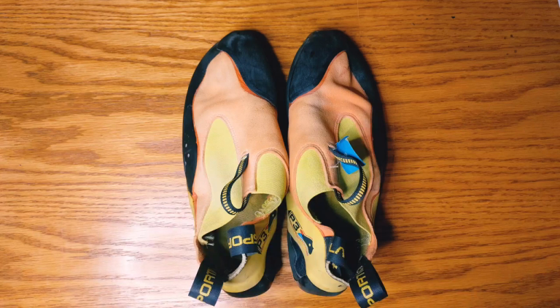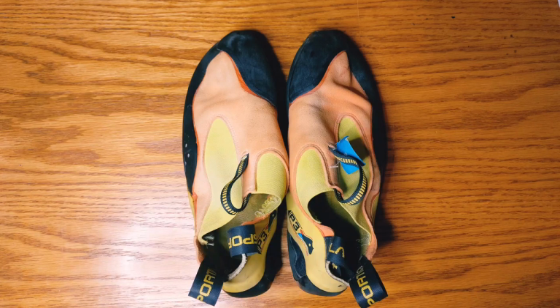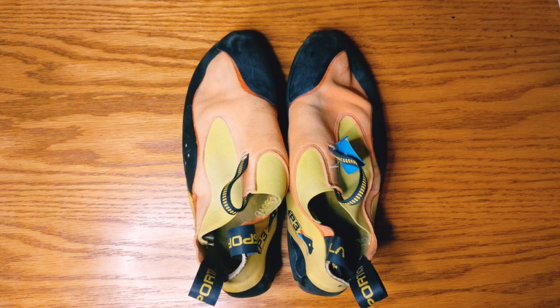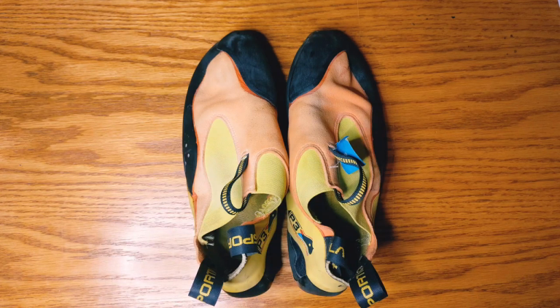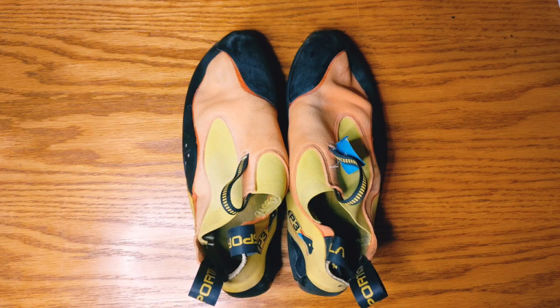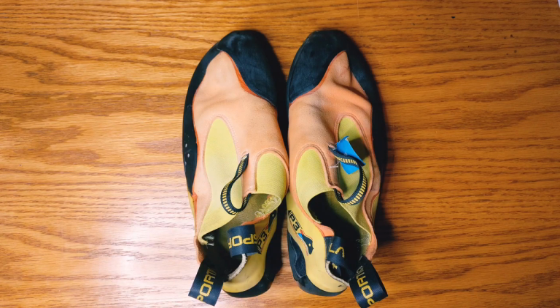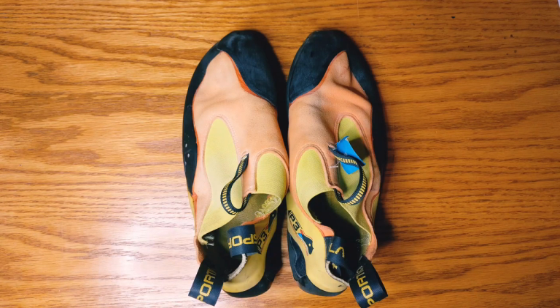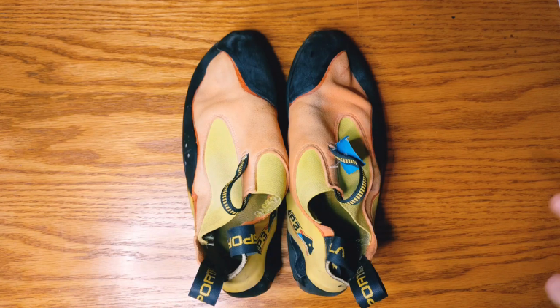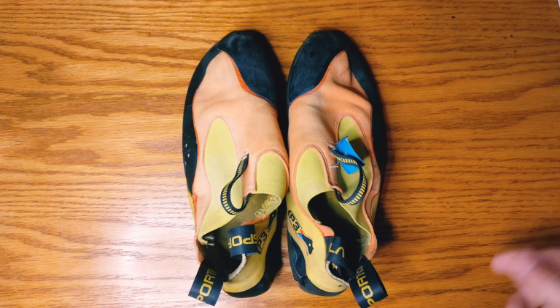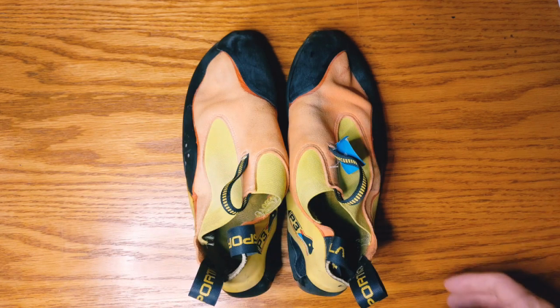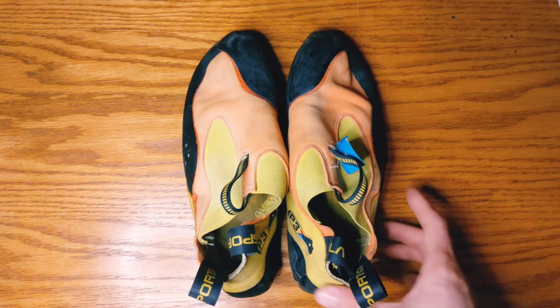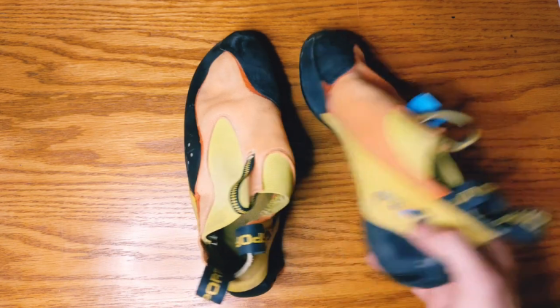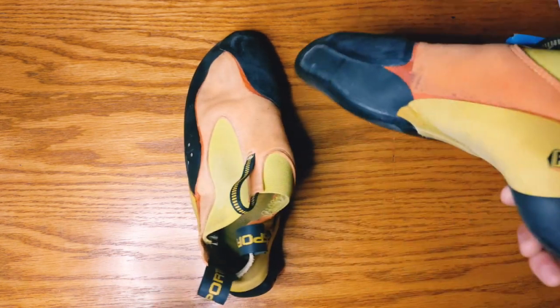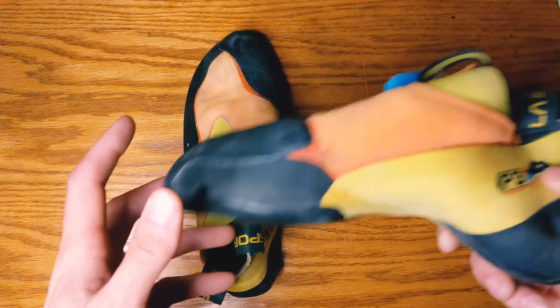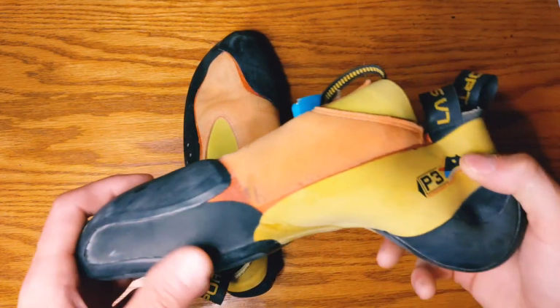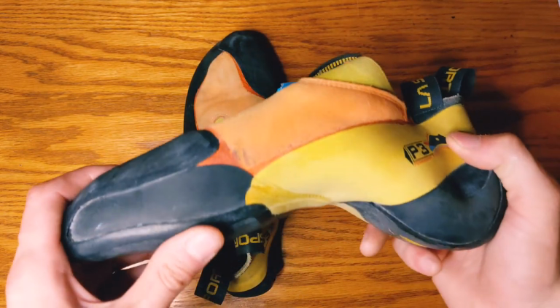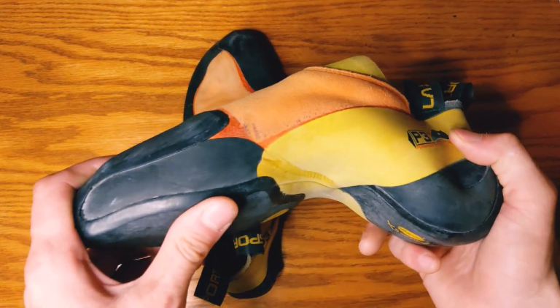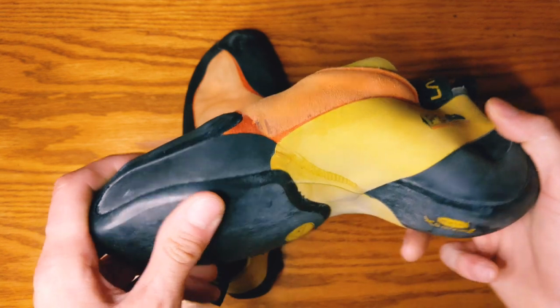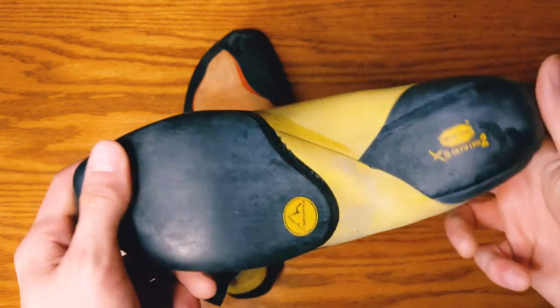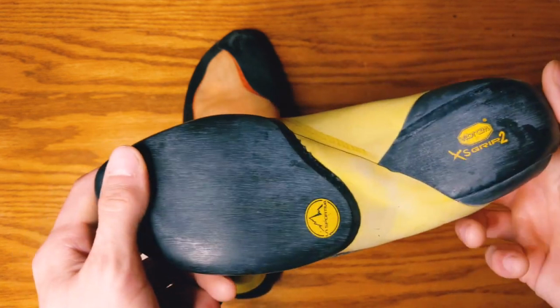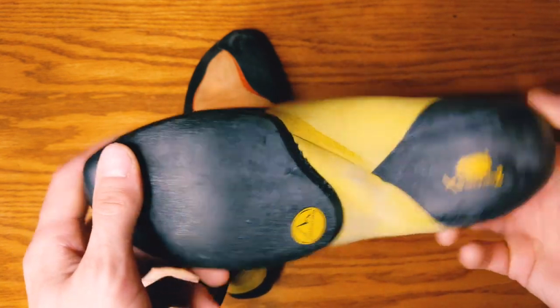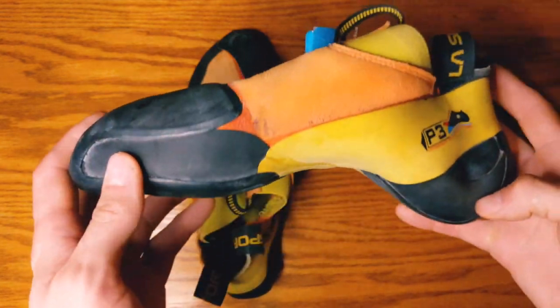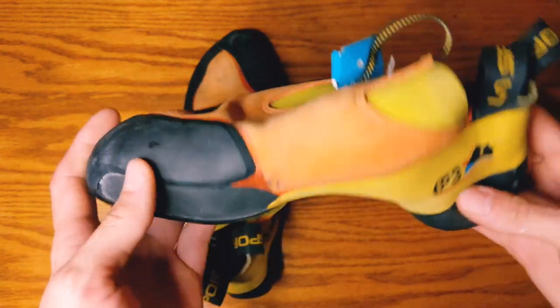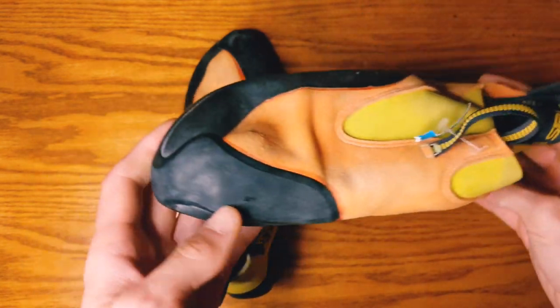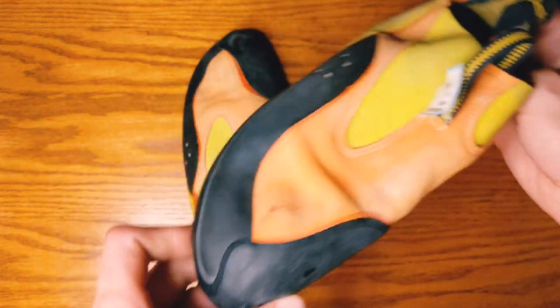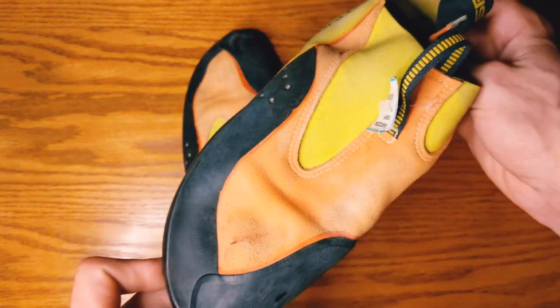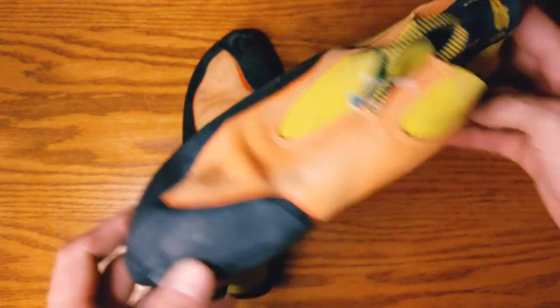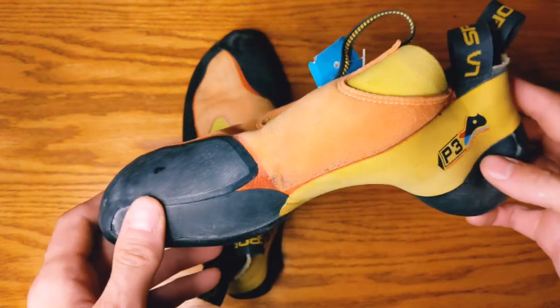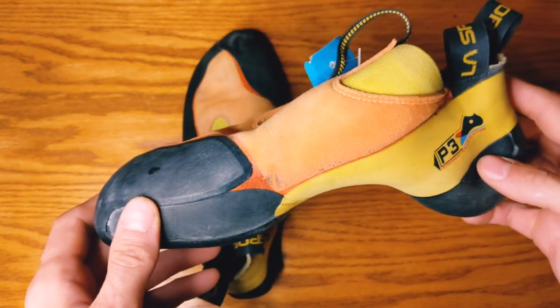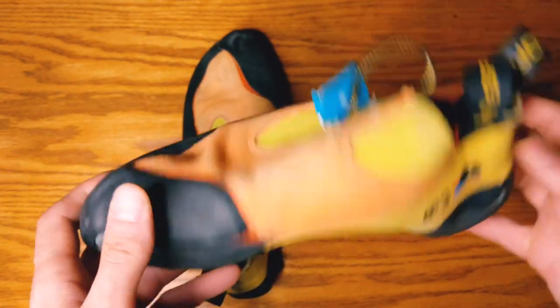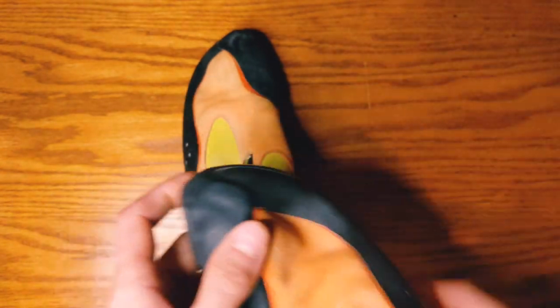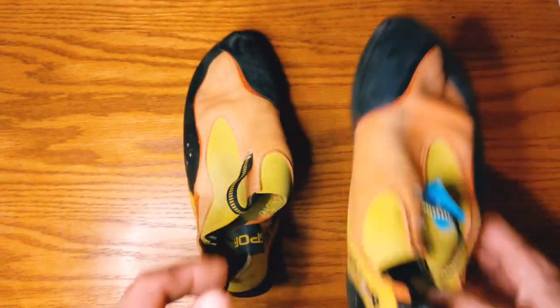Hey guys, Brian here coming to you with some more bomber beta. Today we're checking out the La Sportiva Maverink. Wait, isn't this a kid's shoe? Let's talk about it in a minute.